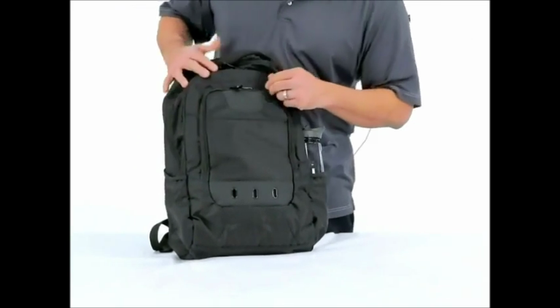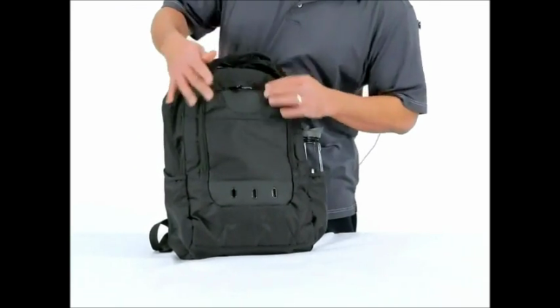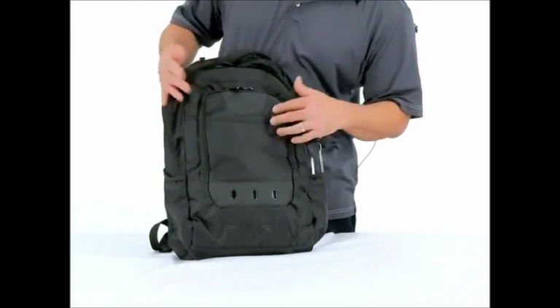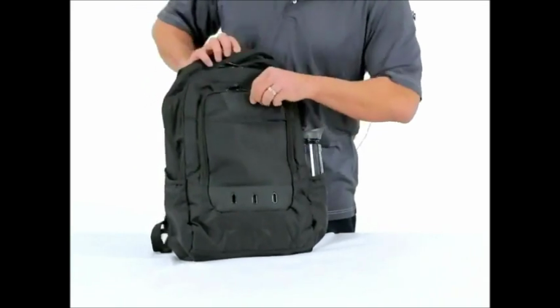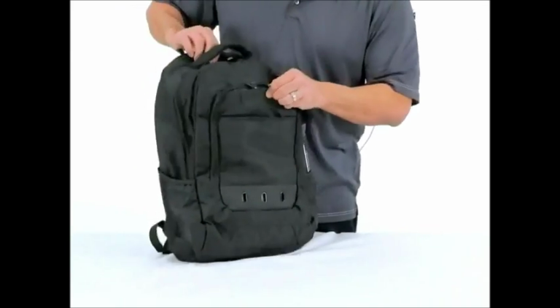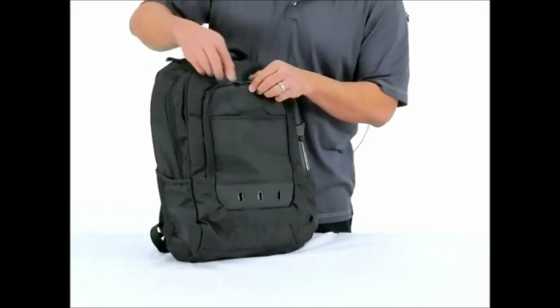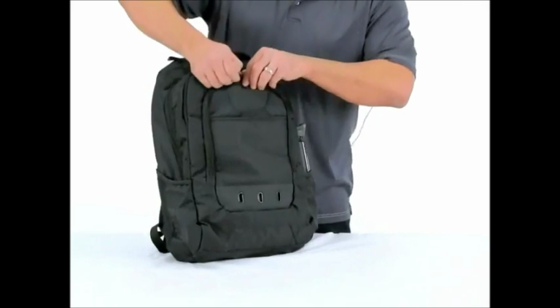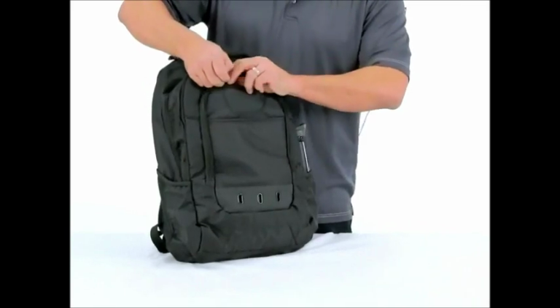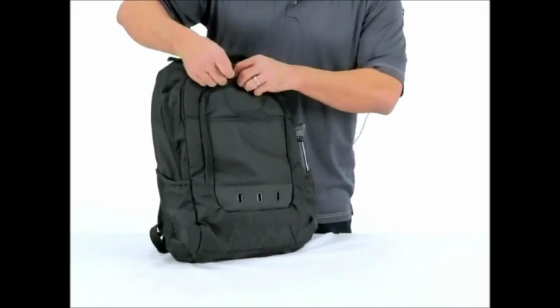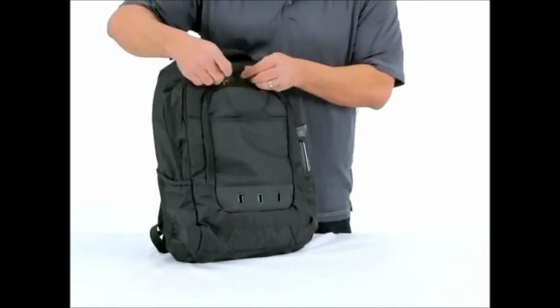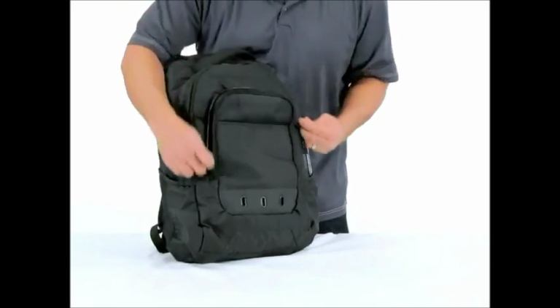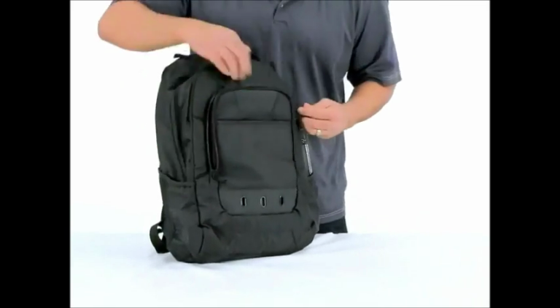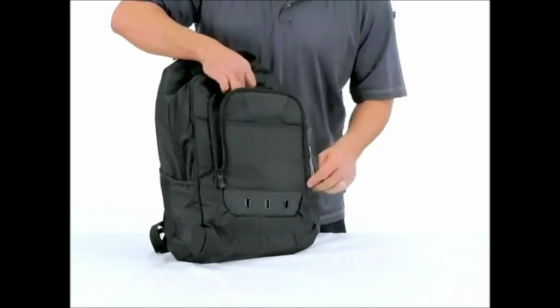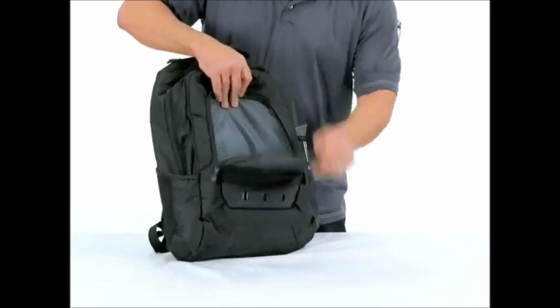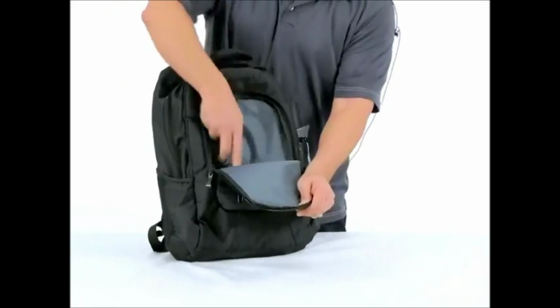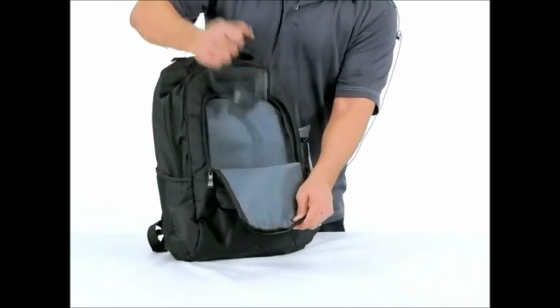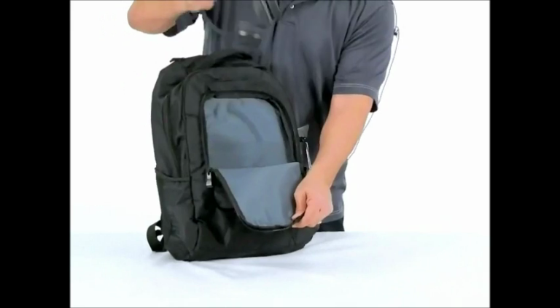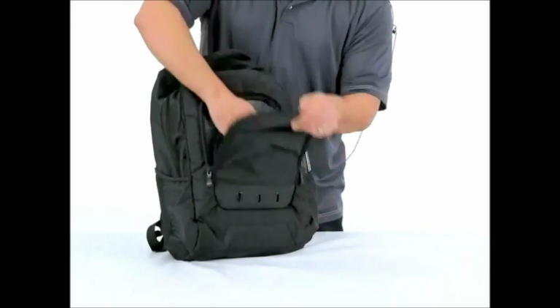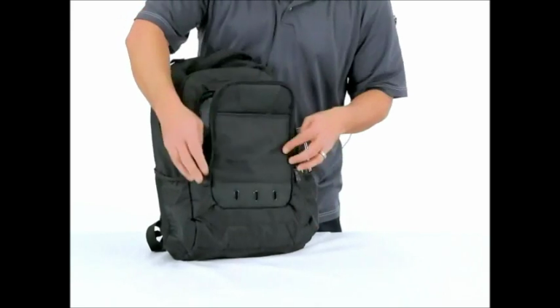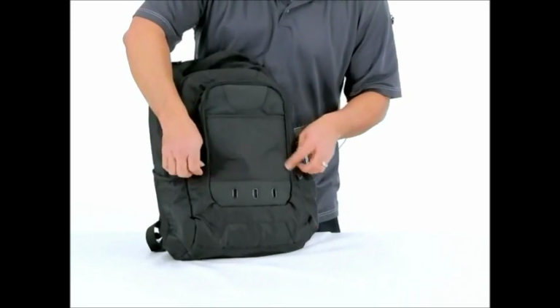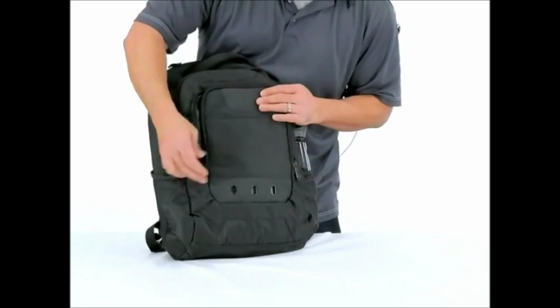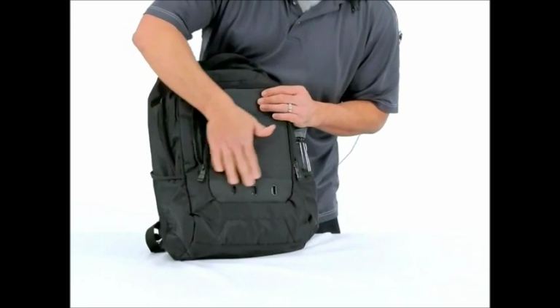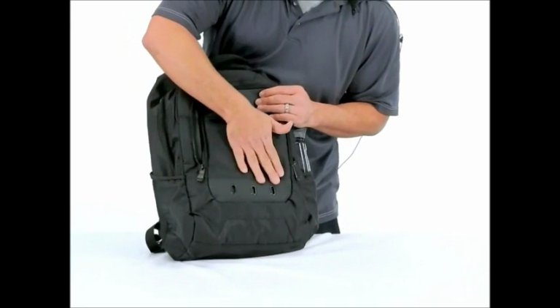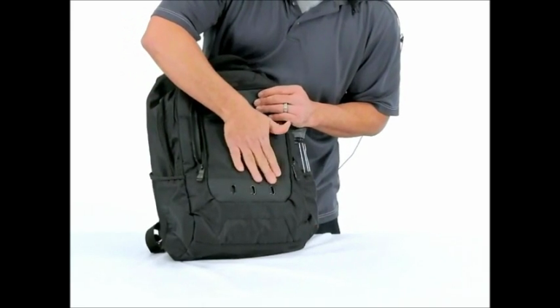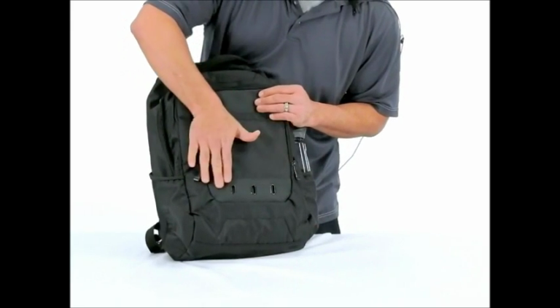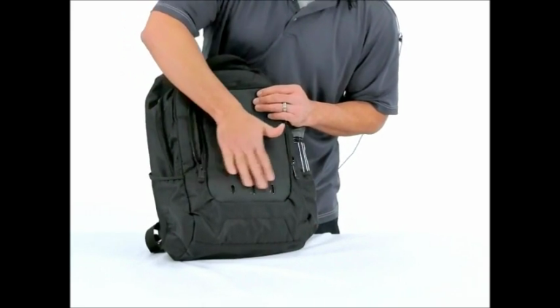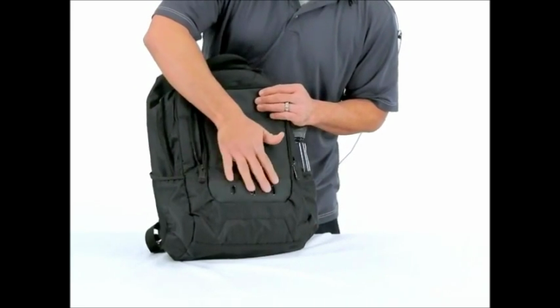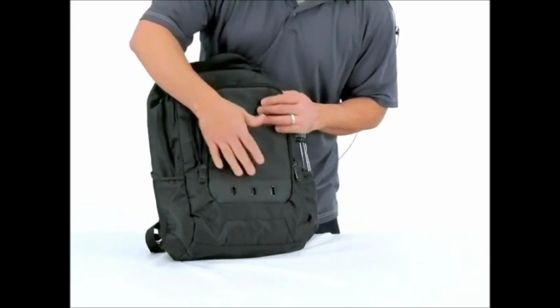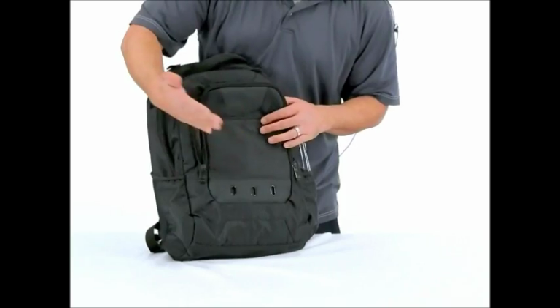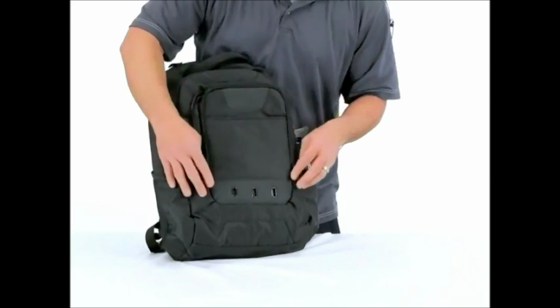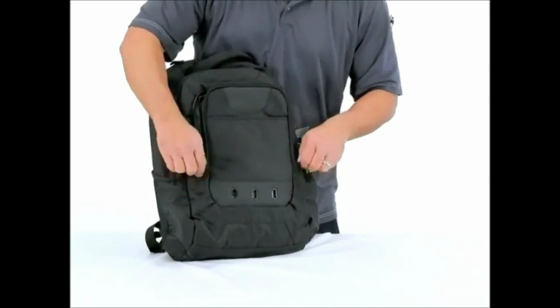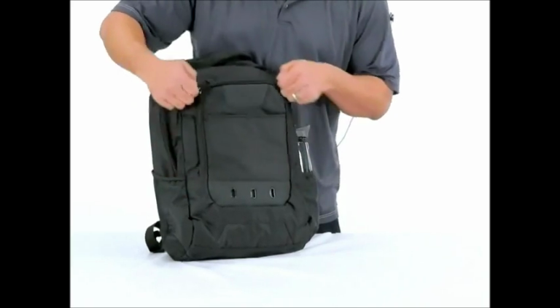Another cool feature on this that makes it a pretty unique bag is in the front it's got a pull down here. Another area where I like to put some earphones in there, or something else. It's got a really cool accent with these metal grommets on there, kind of gives it a little bit of style.